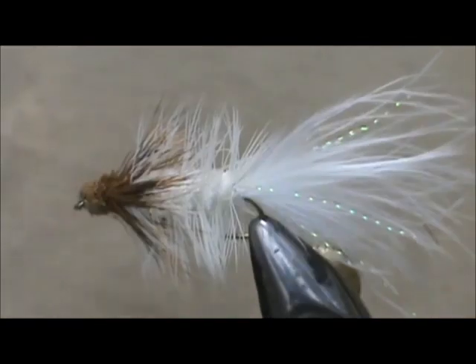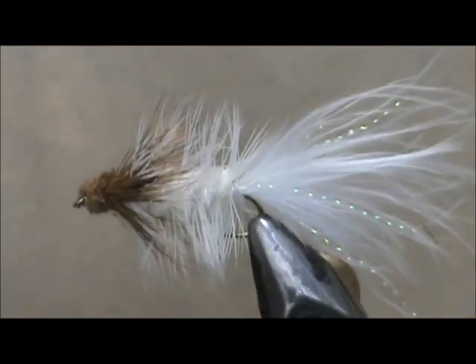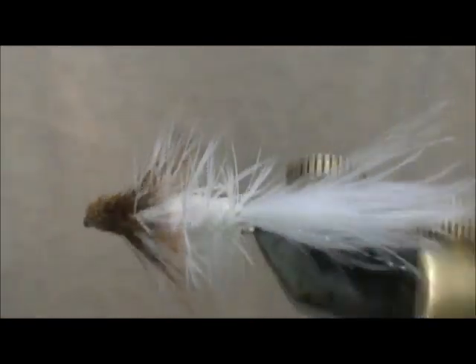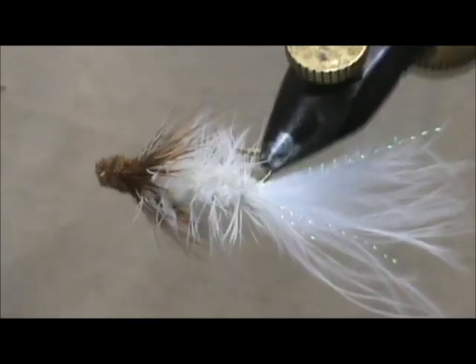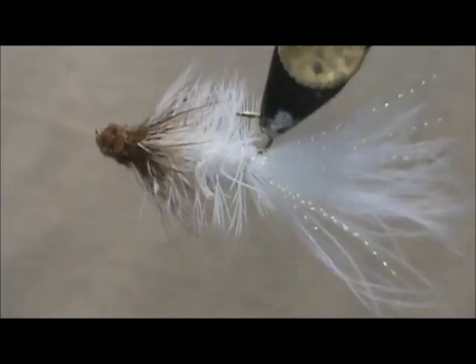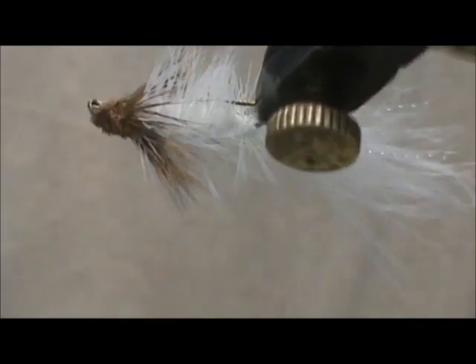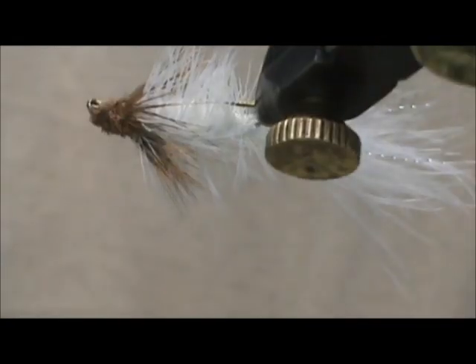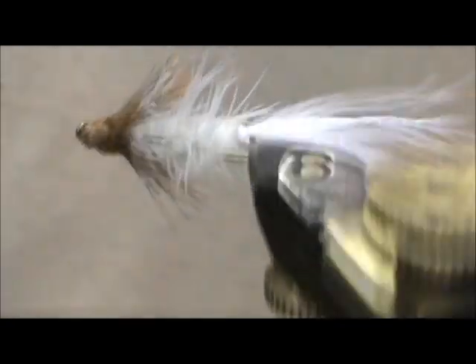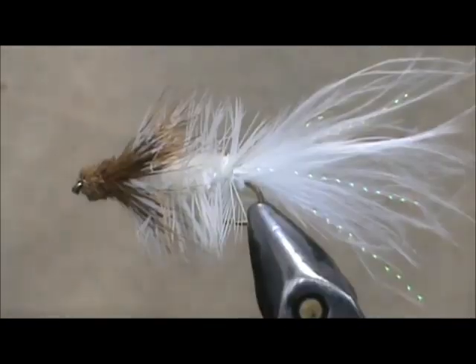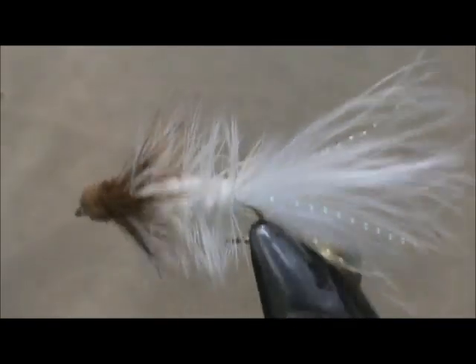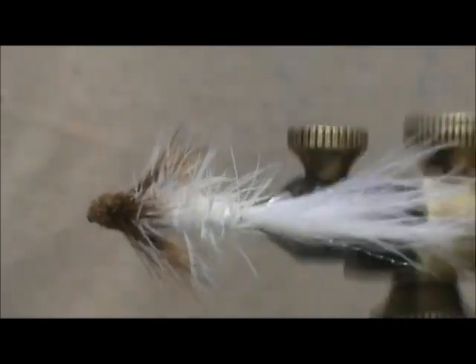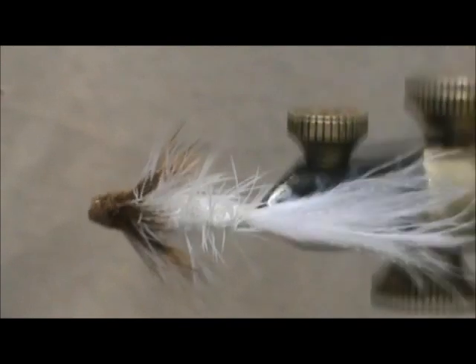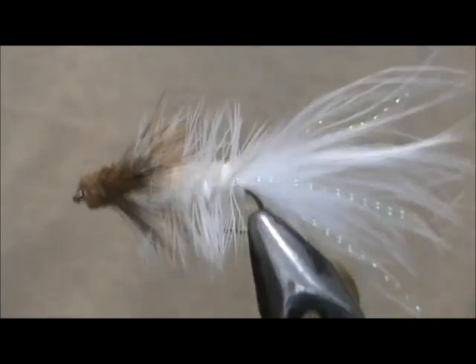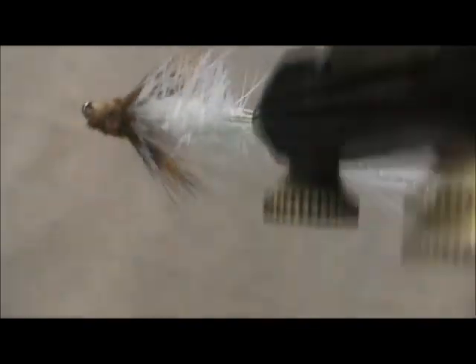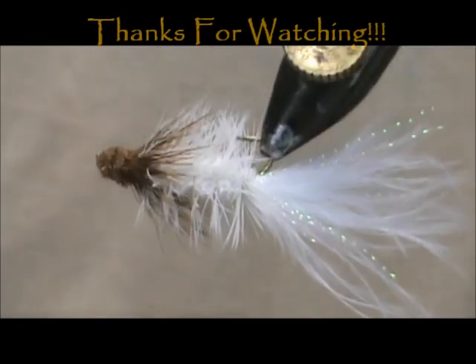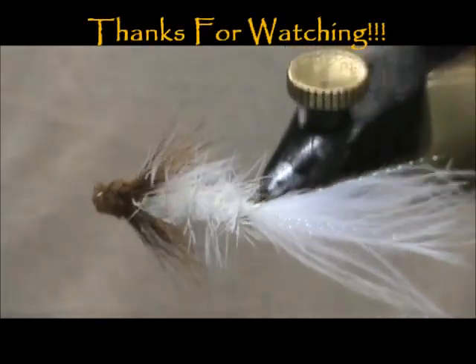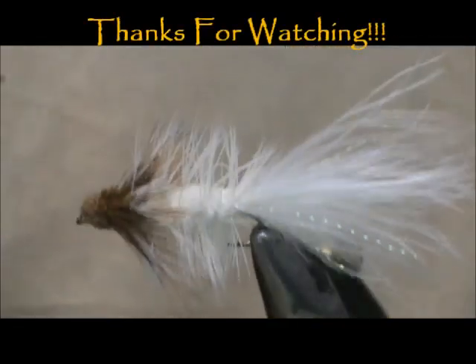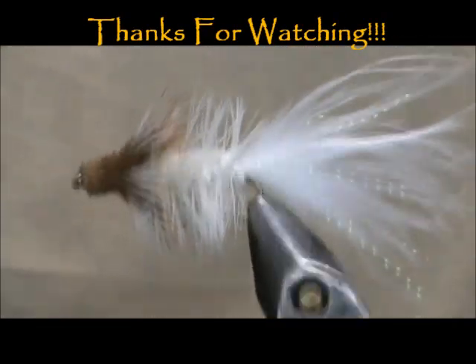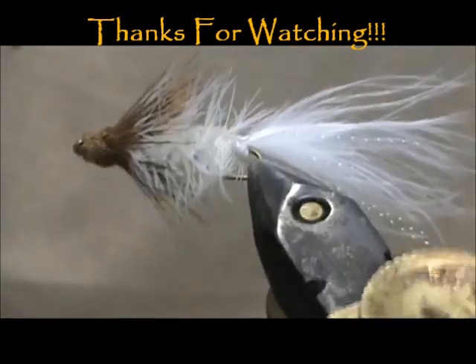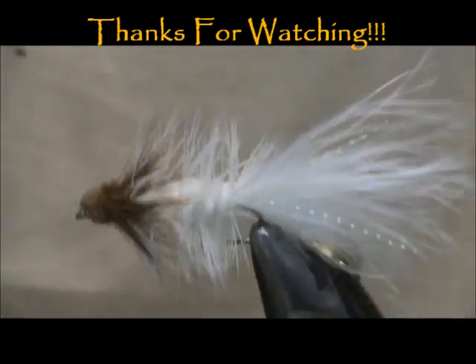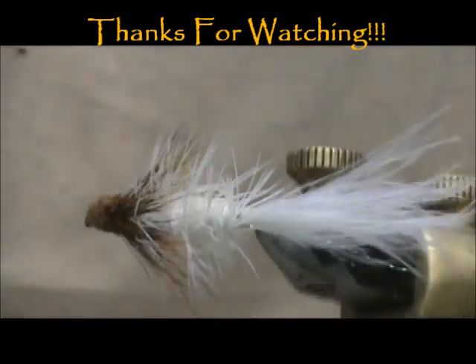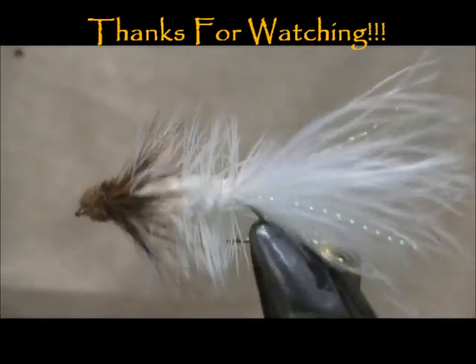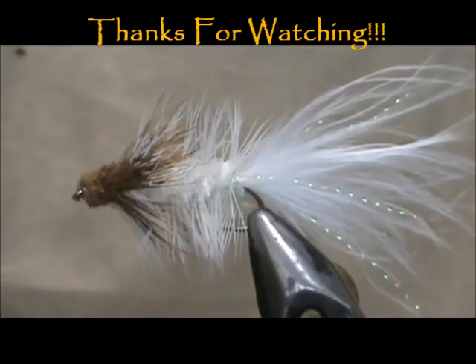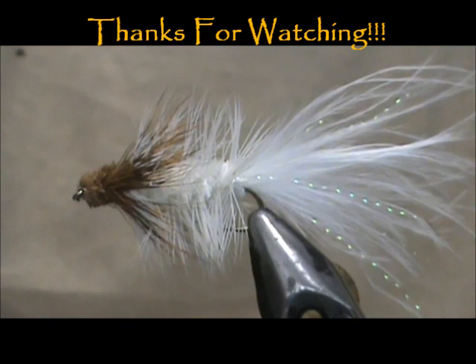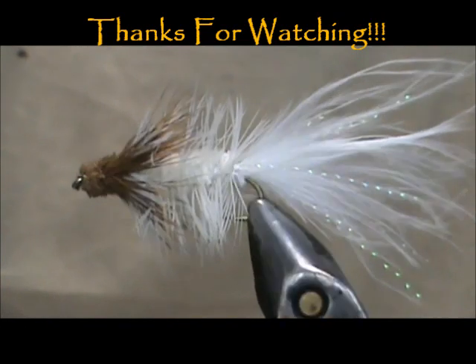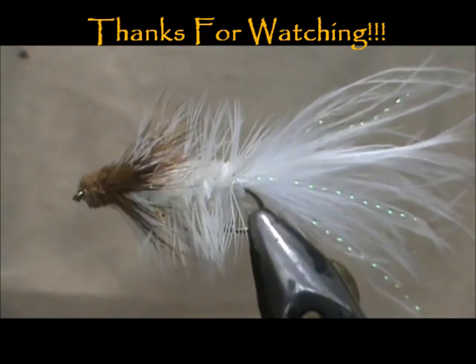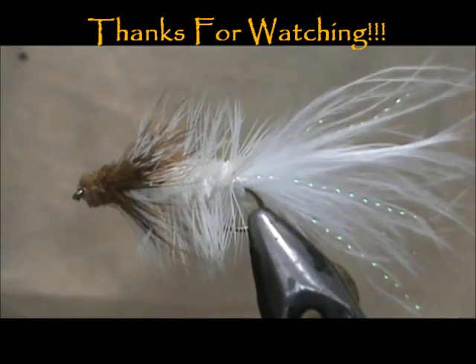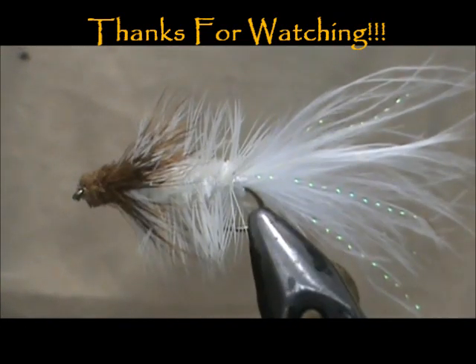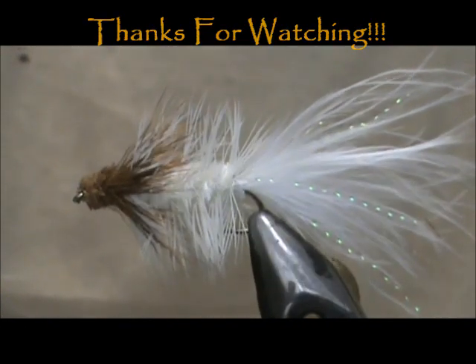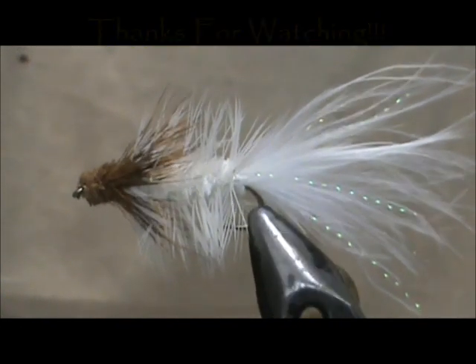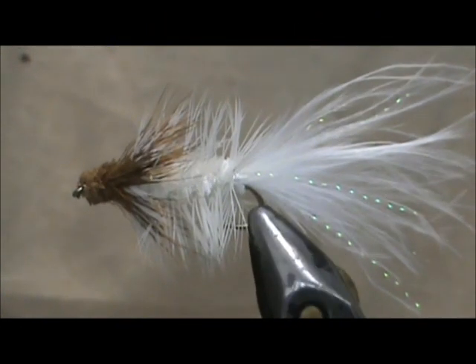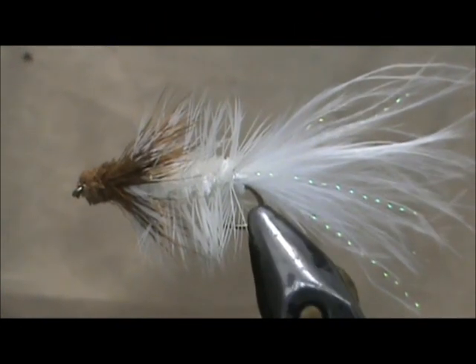And here we have a Bow River Bugger. I hope that you learned something from this video. I hope you would subscribe to my channel — please refer me to your friends, leave comments, questions, suggestions. And most of all, thank you very much for watching my videos.